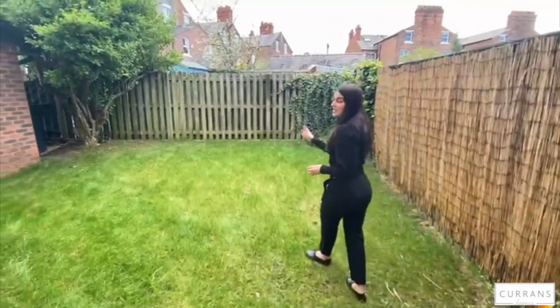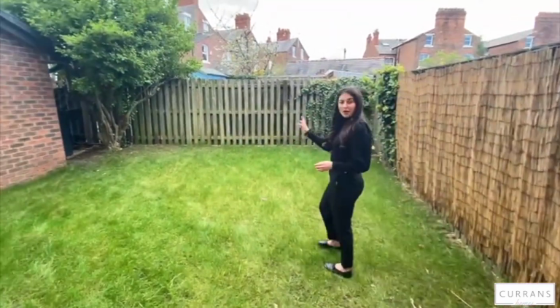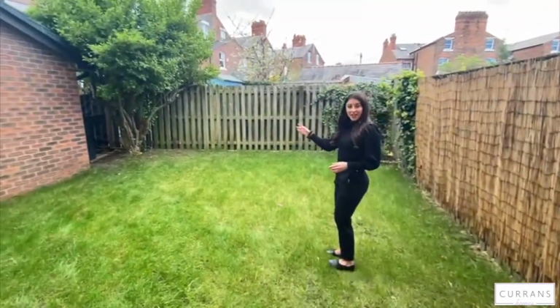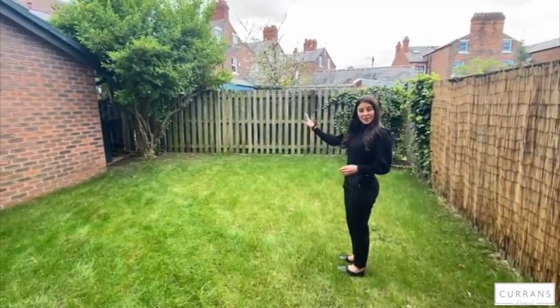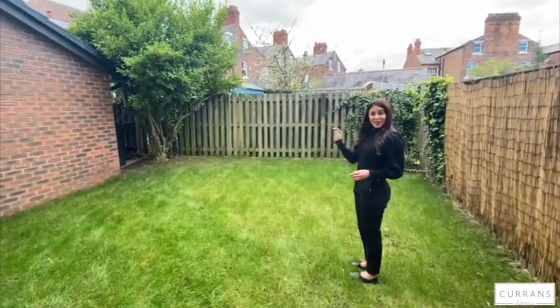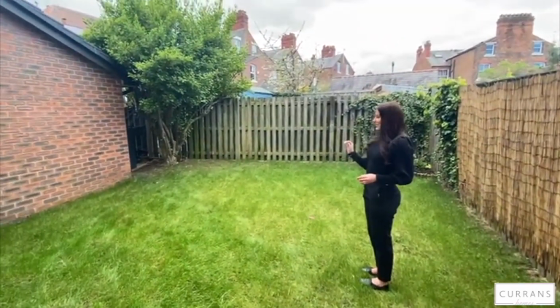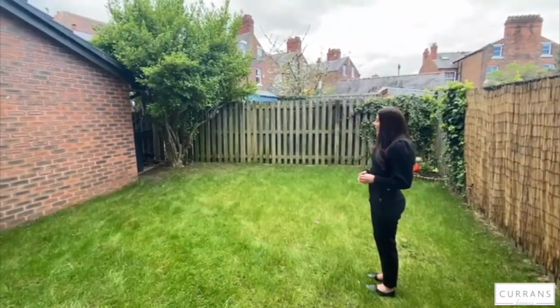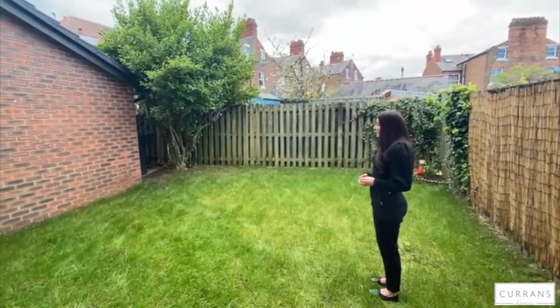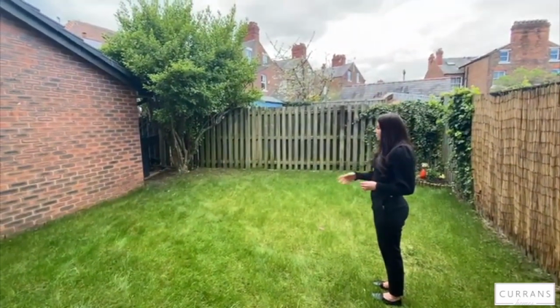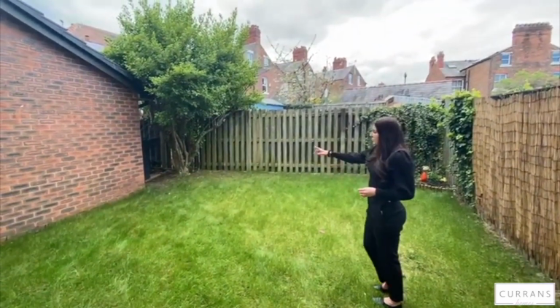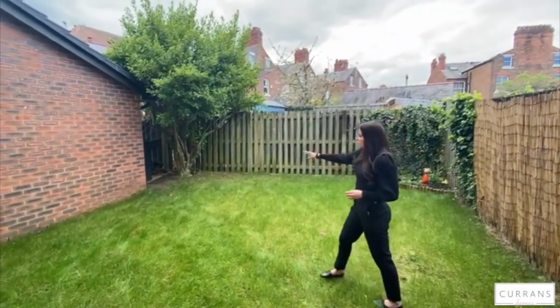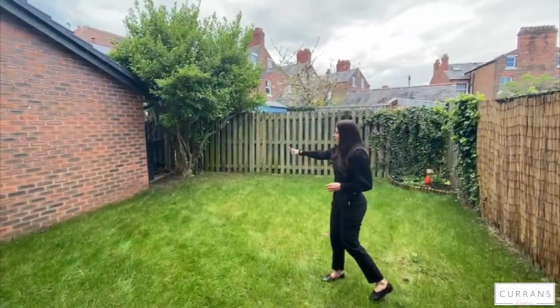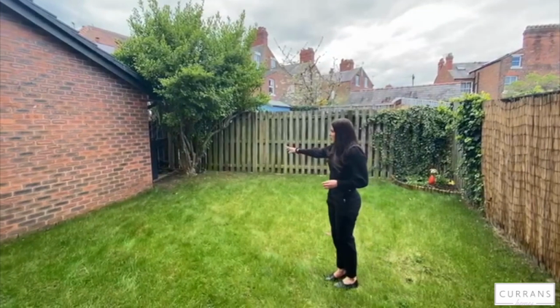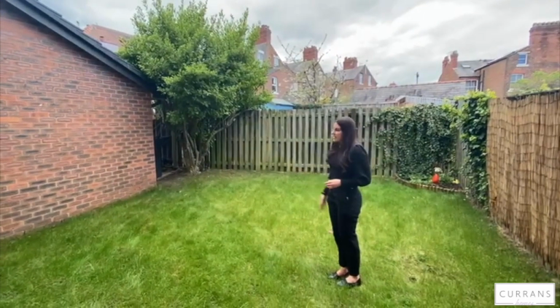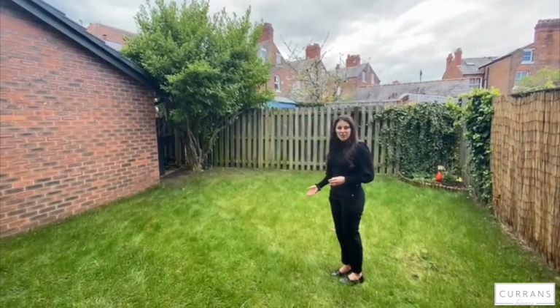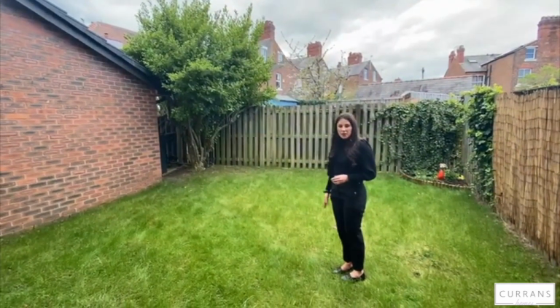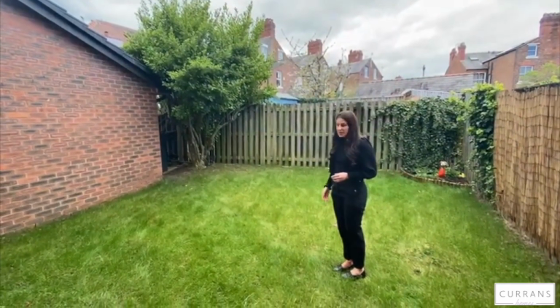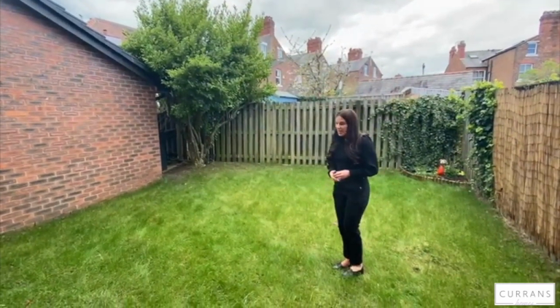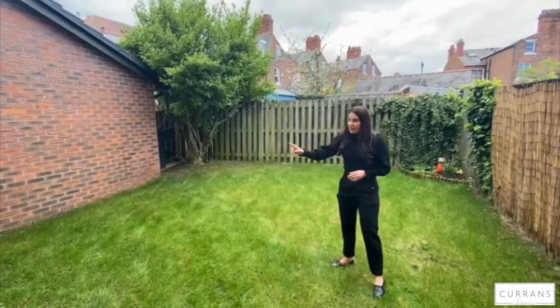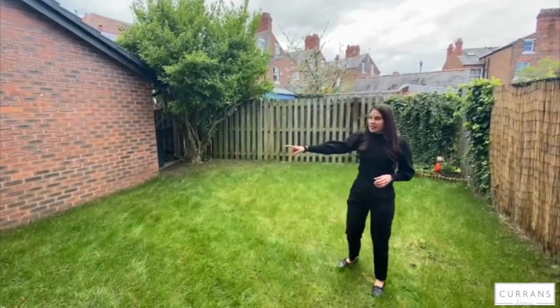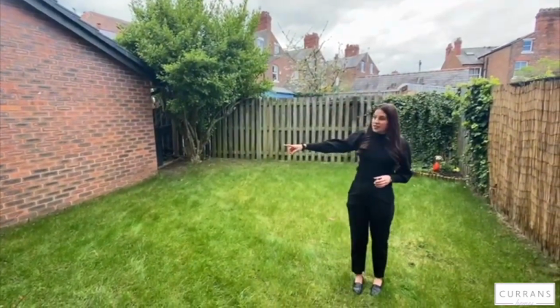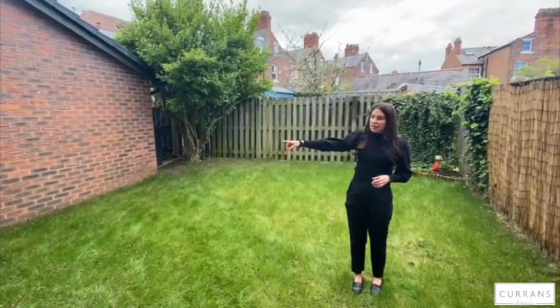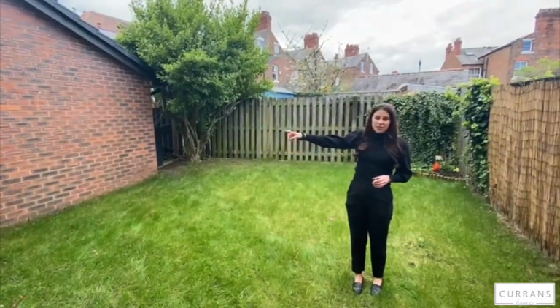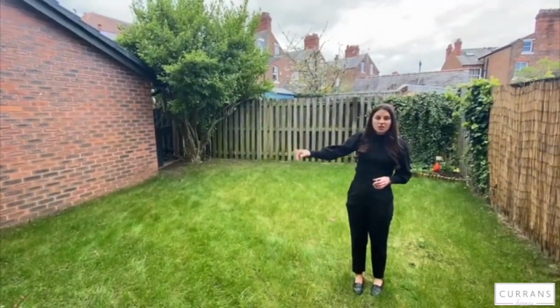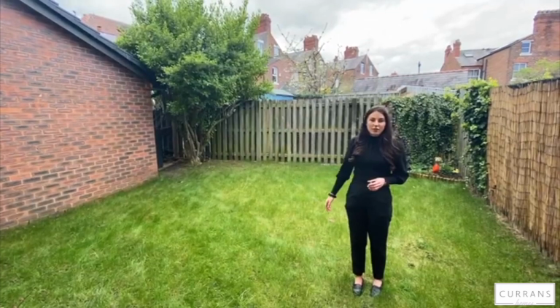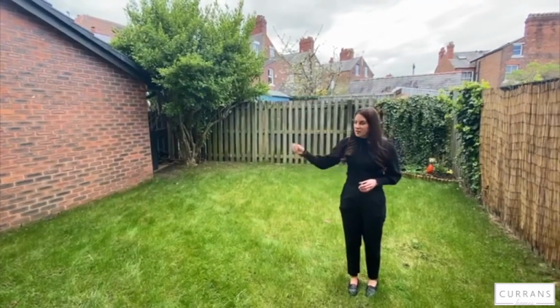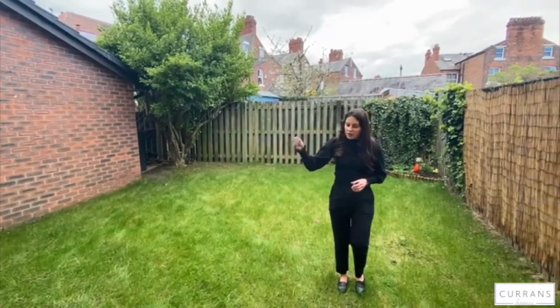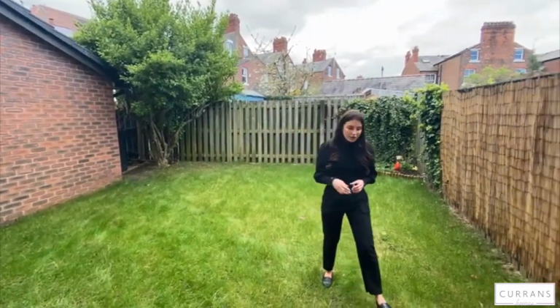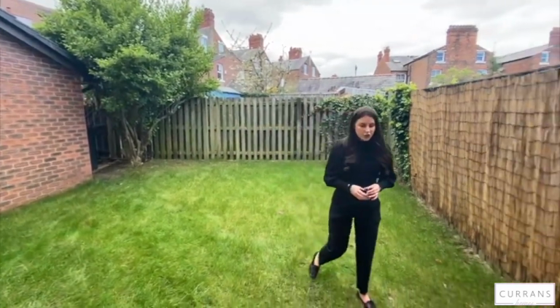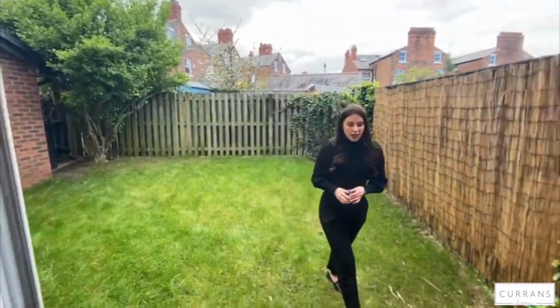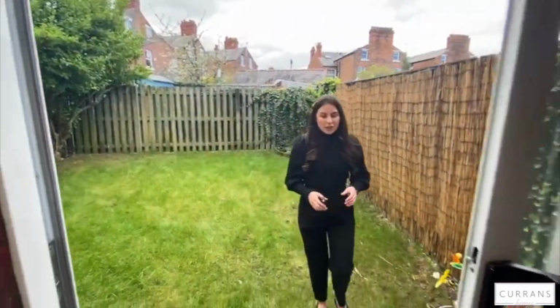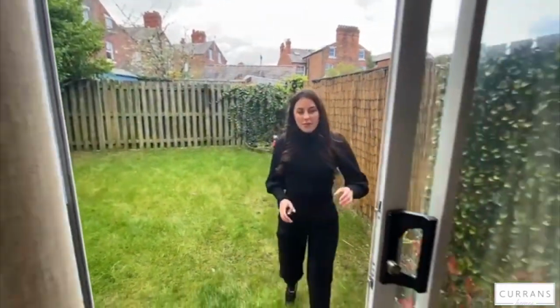I don't know what tree it is but it looks very pretty. You've got some storage to the side if you need to put your bins there, and a gate to the side which could lead to your driveway if you didn't want to keep going through the front door. And I'll show you upstairs.